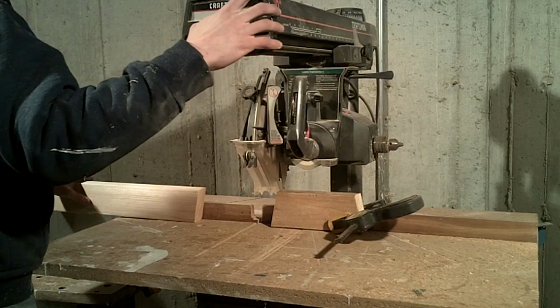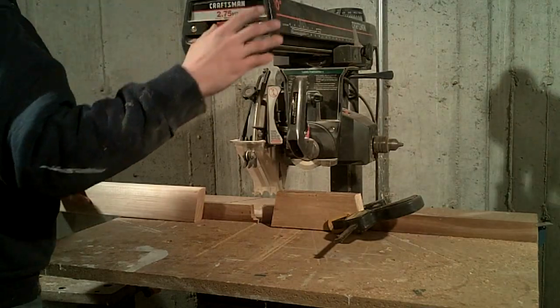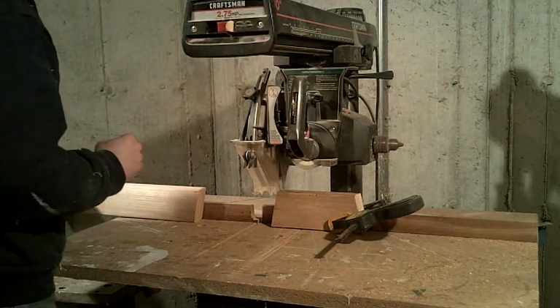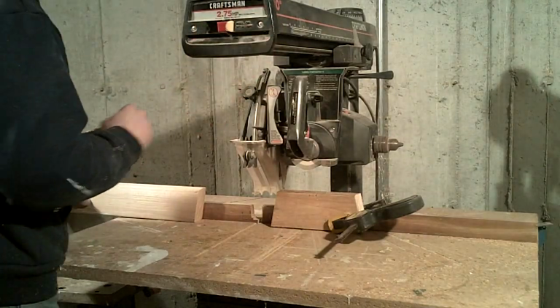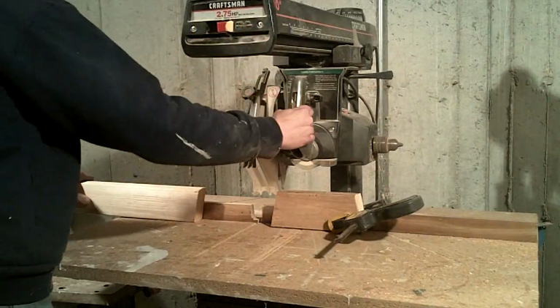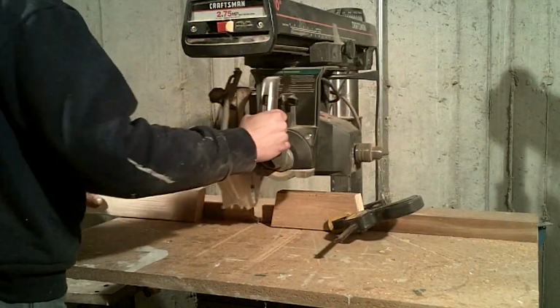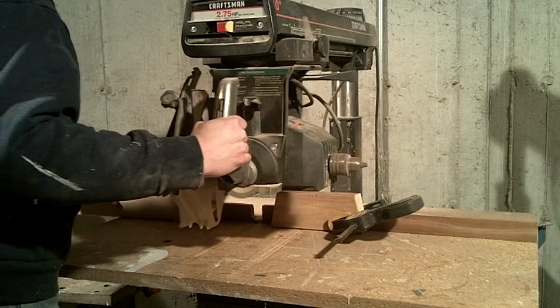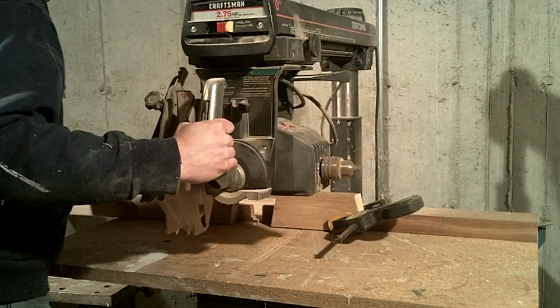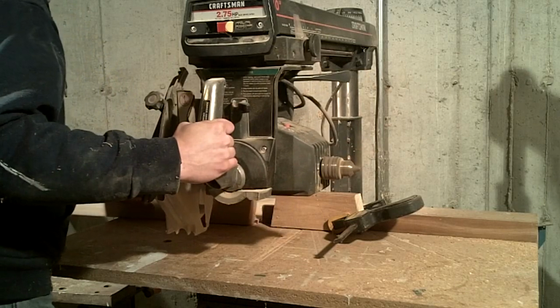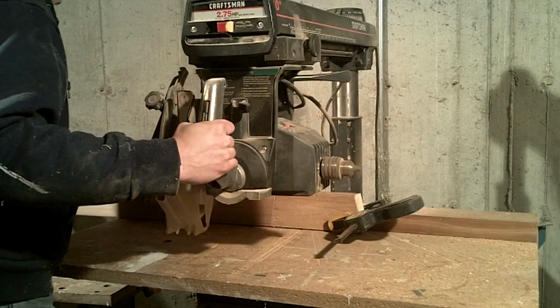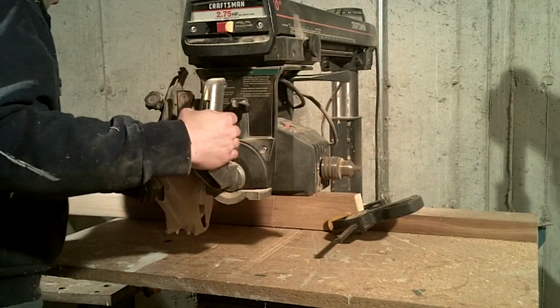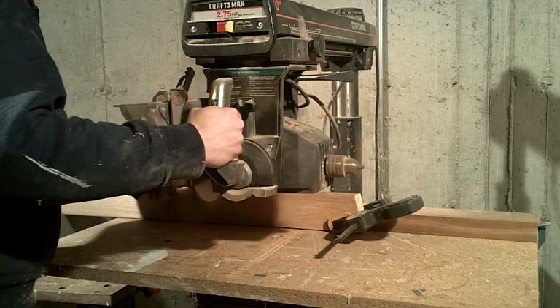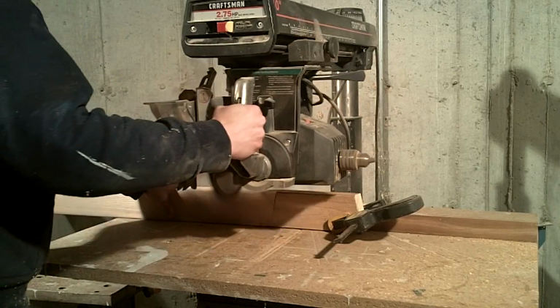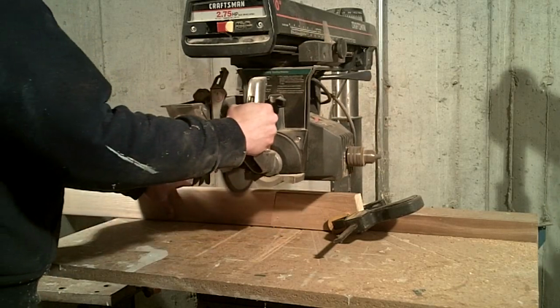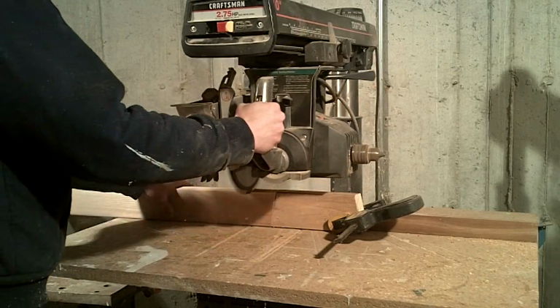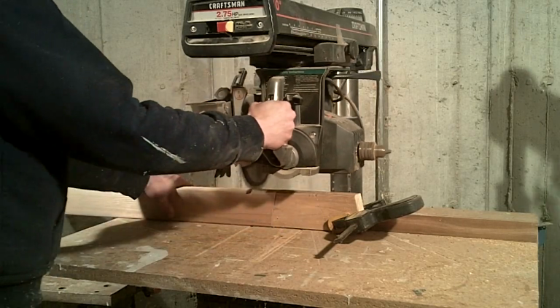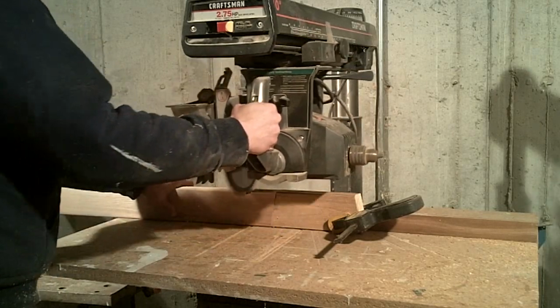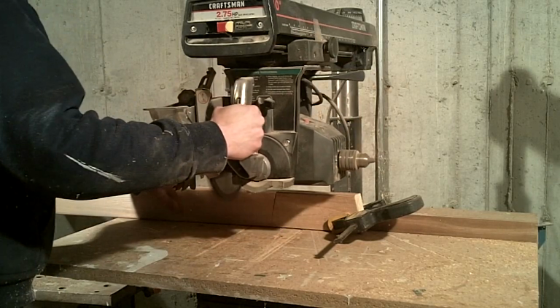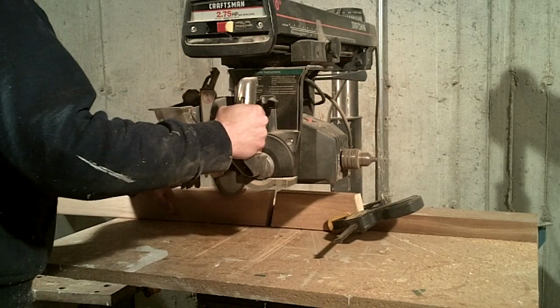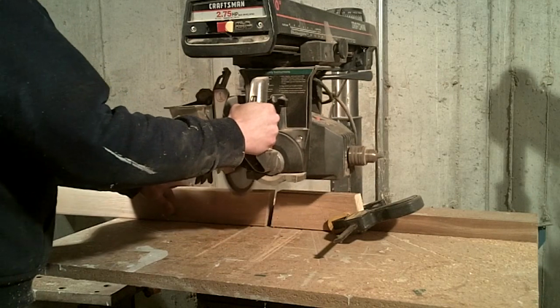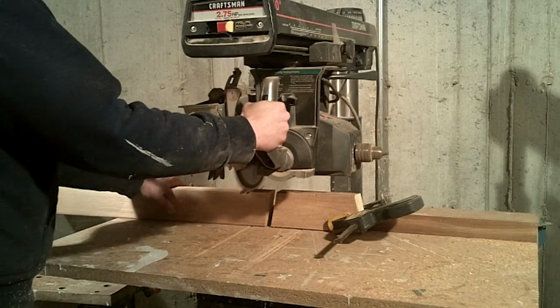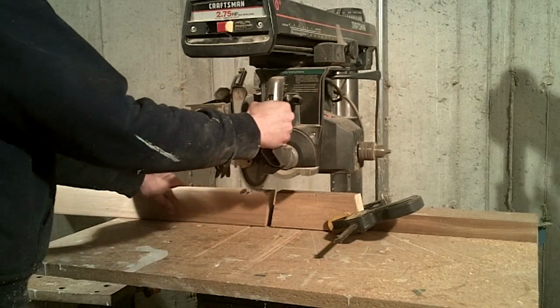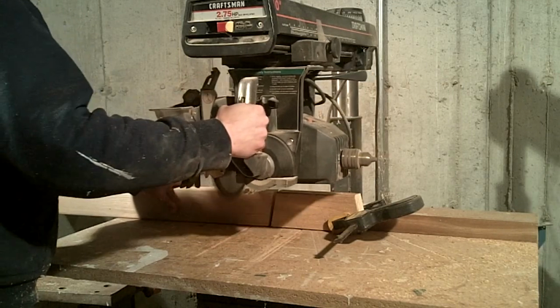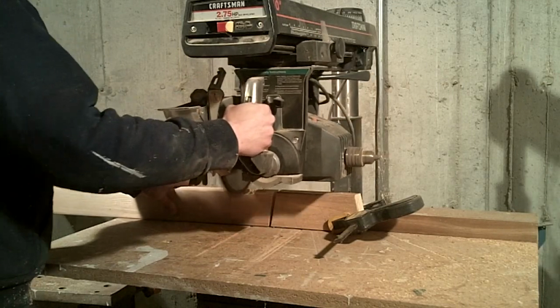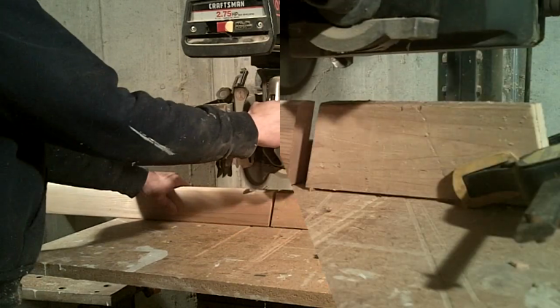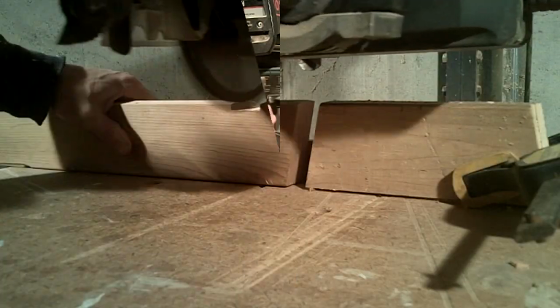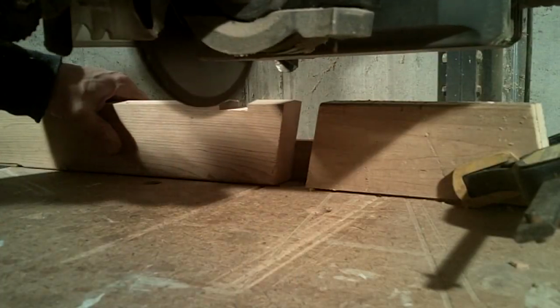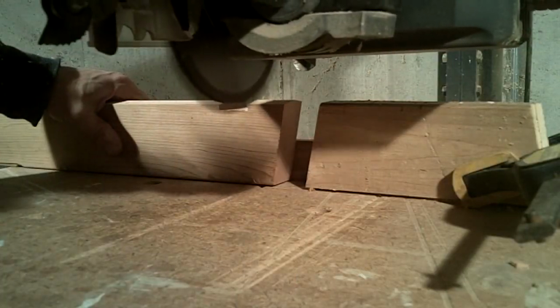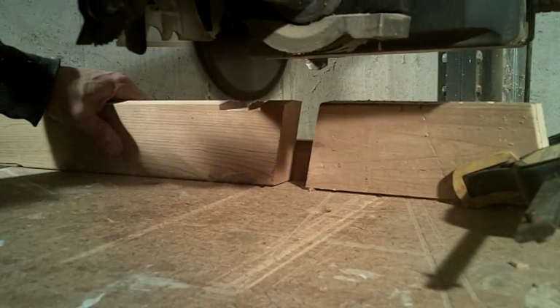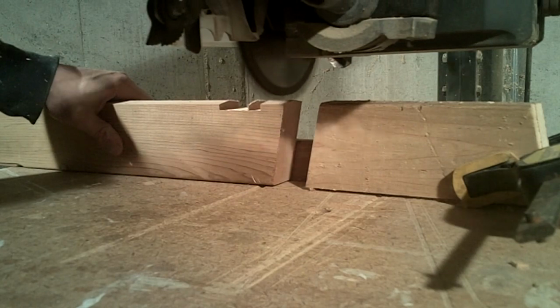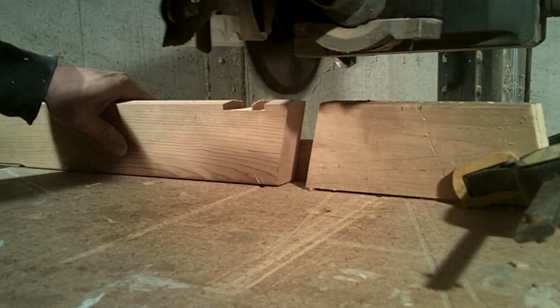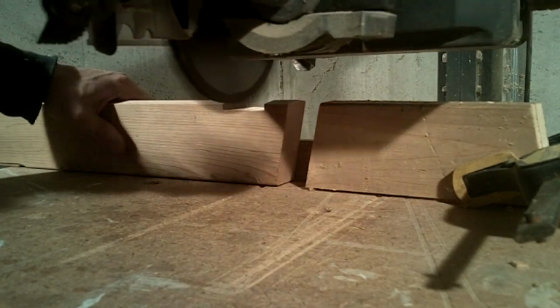Next I remove some of the material from the end of each strut using a dado blade mounted in the radial arm saw. This space will provide an area for the top tab of the hub to rest and provide enough clearance for the polycarbonate panels over the crown of the carriage bolt.